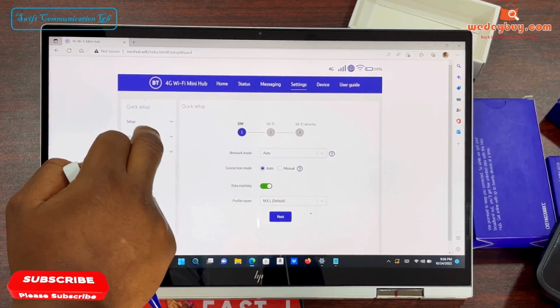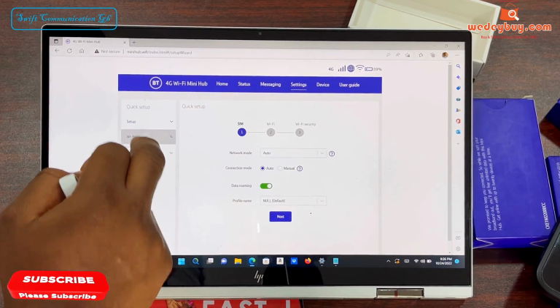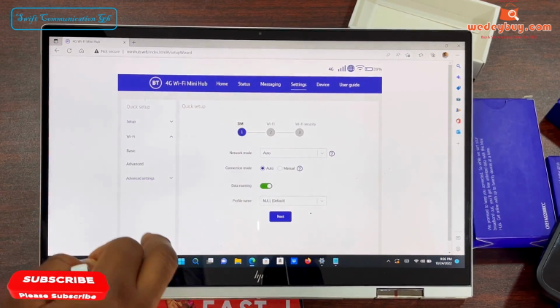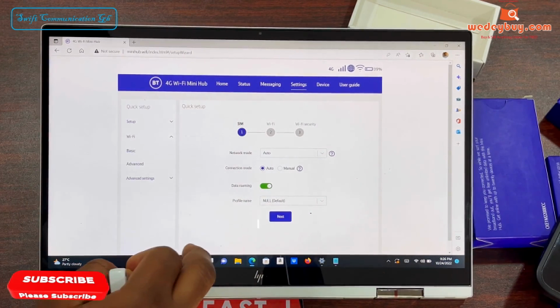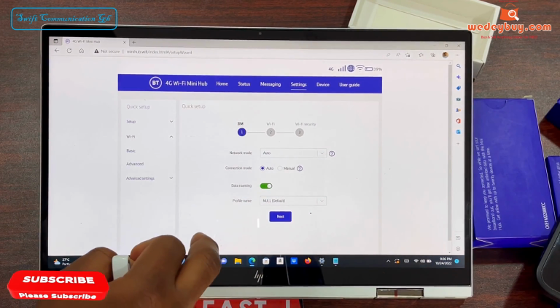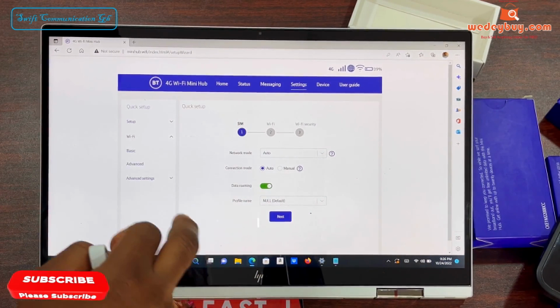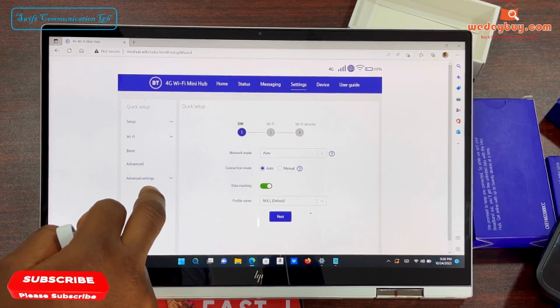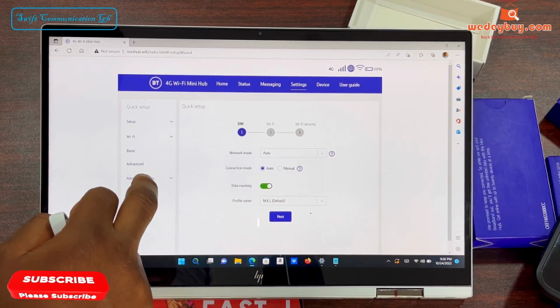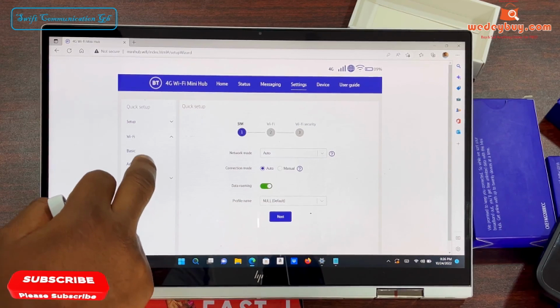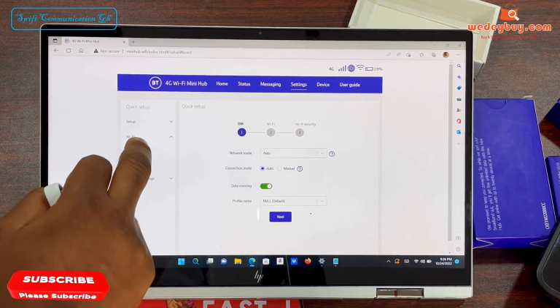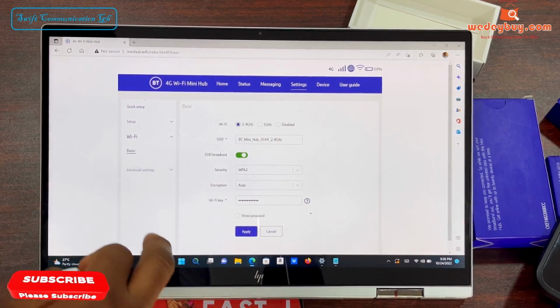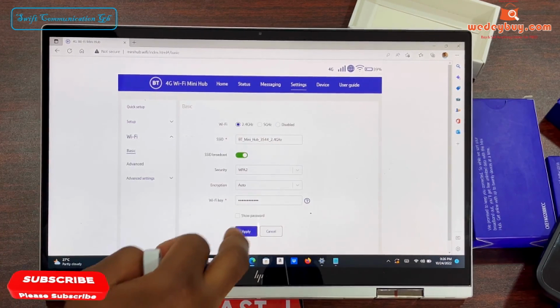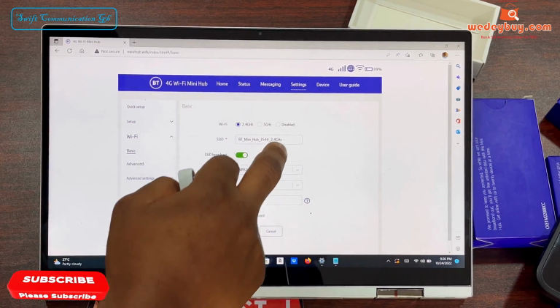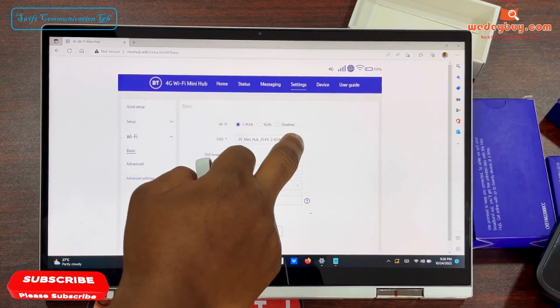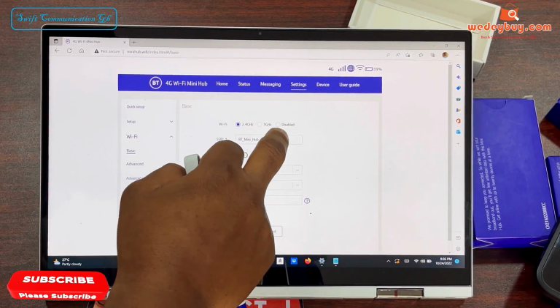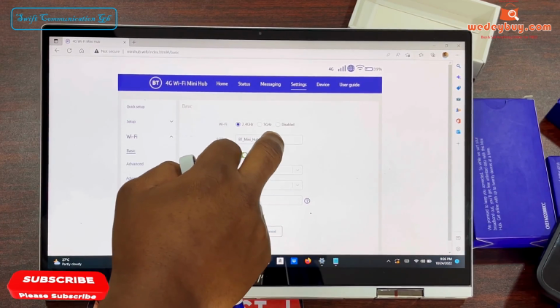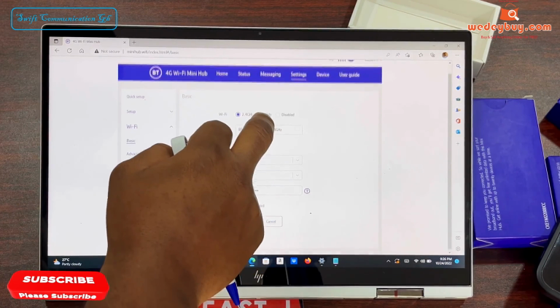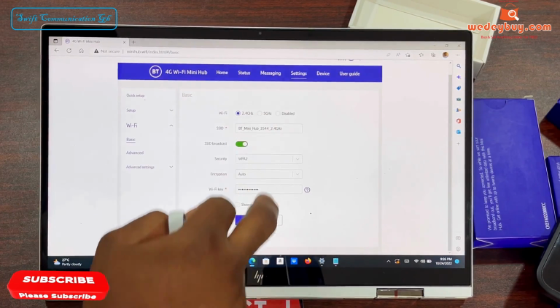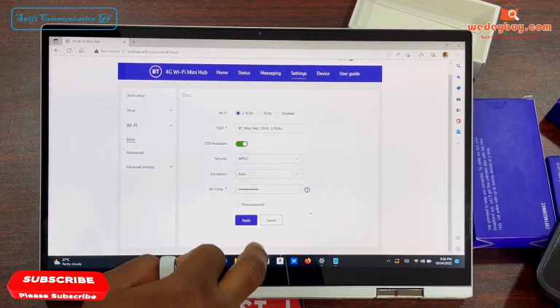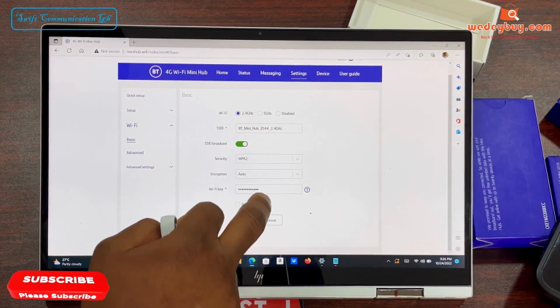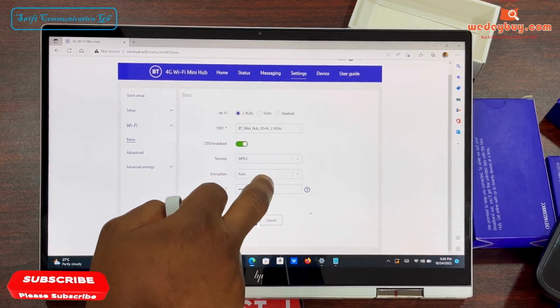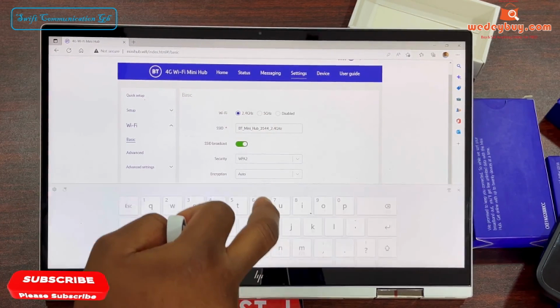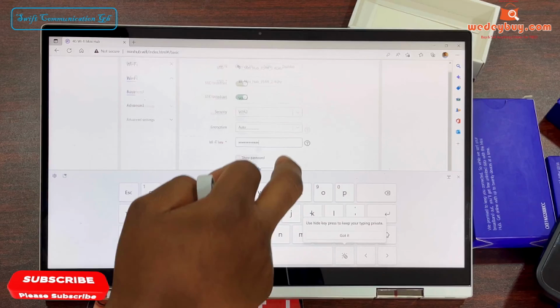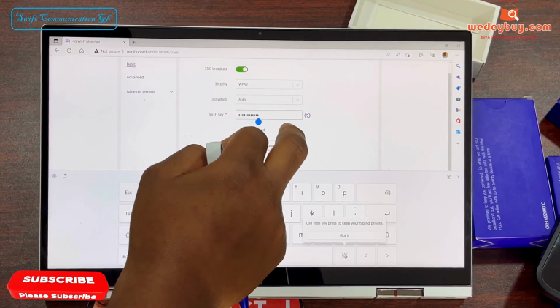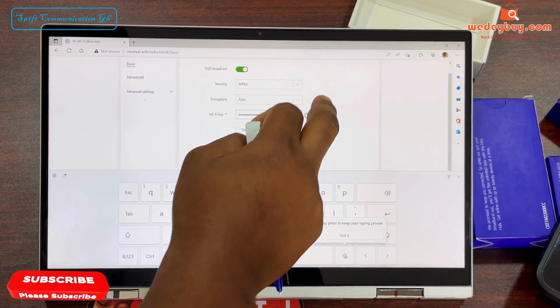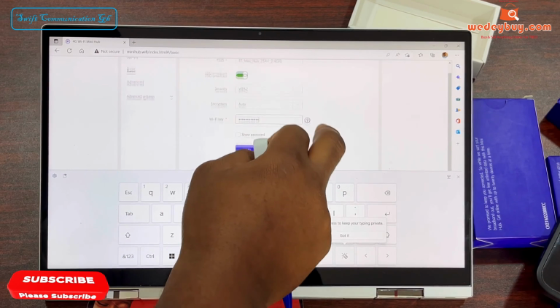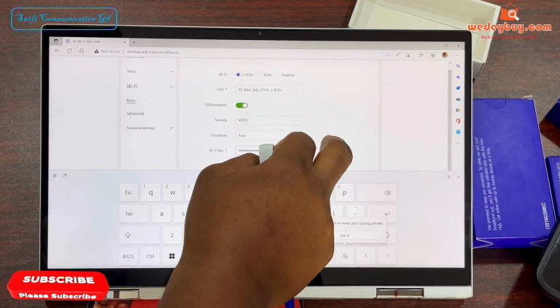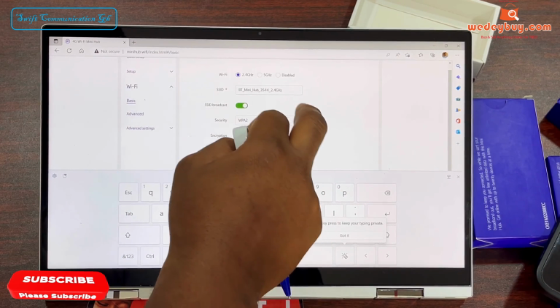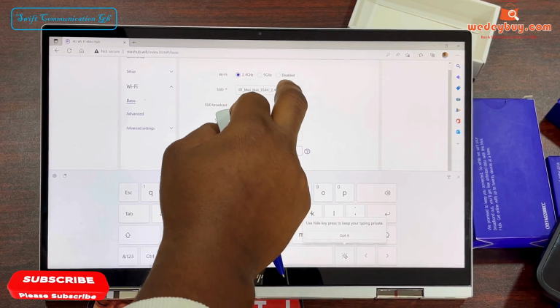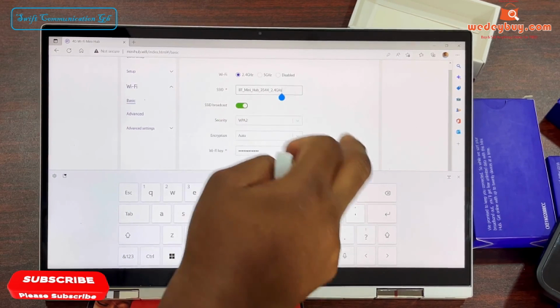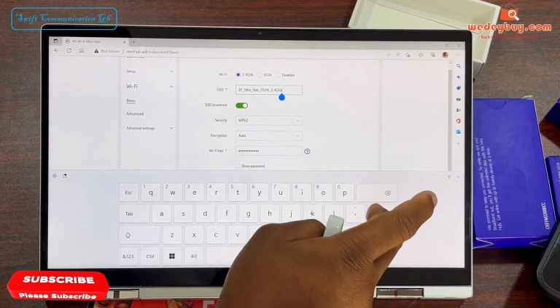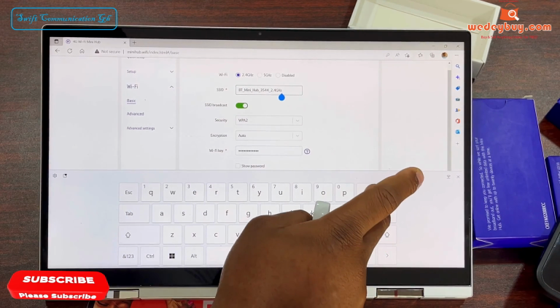Over here you can change your Wi-Fi name and your Wi-Fi password. This is your Wi-Fi name, and this is your Wi-Fi password. So let's change both of them.